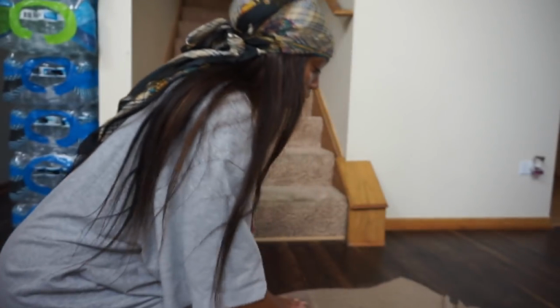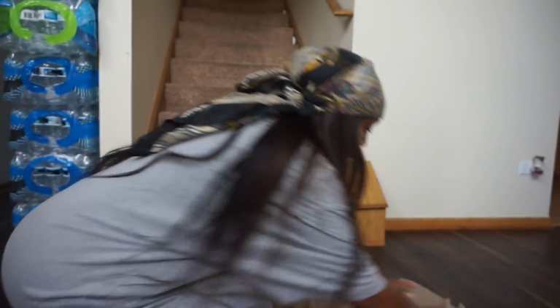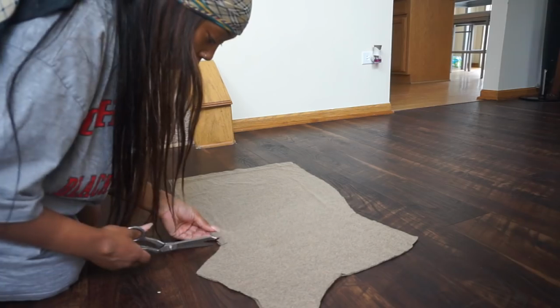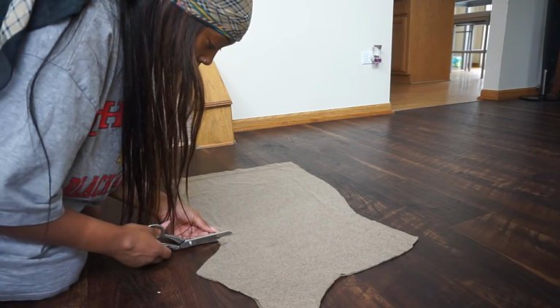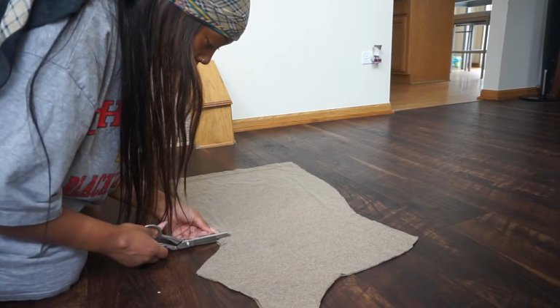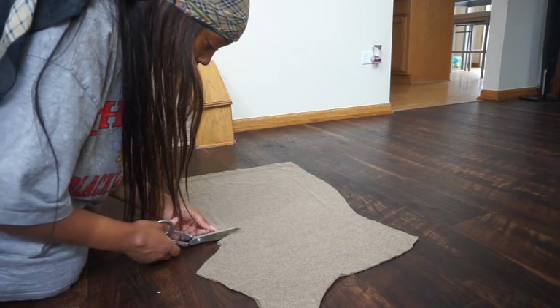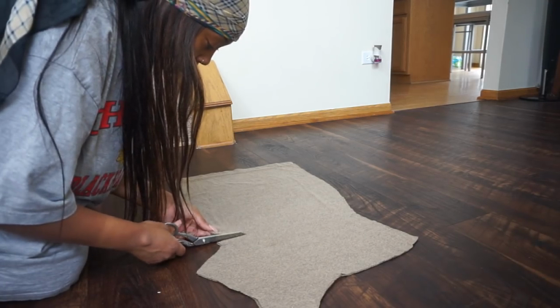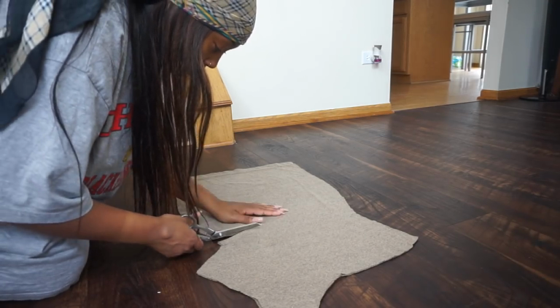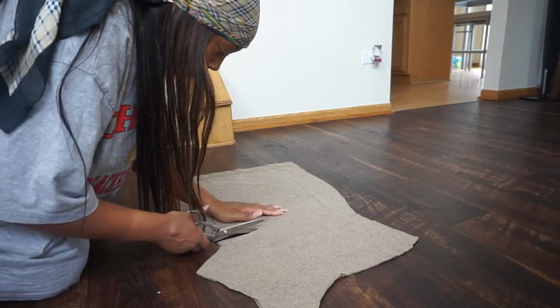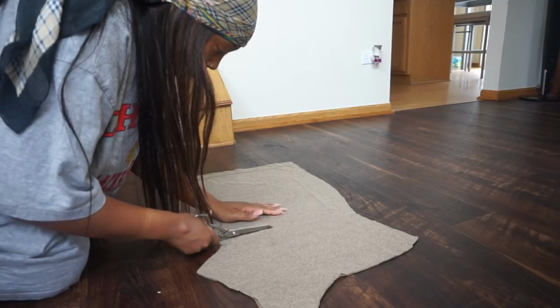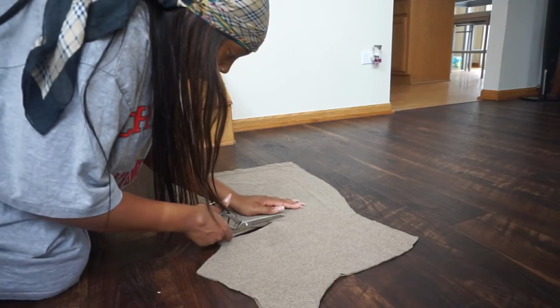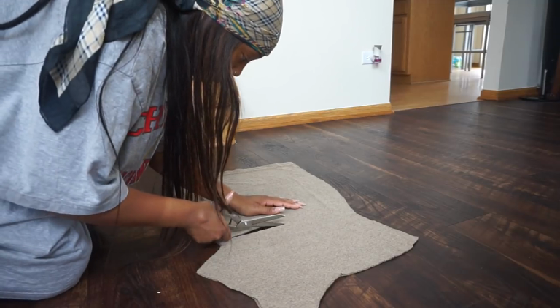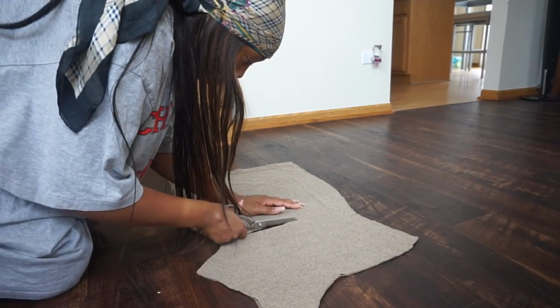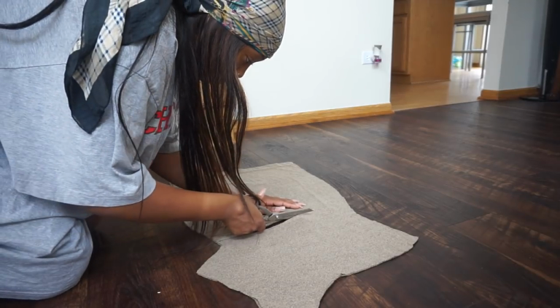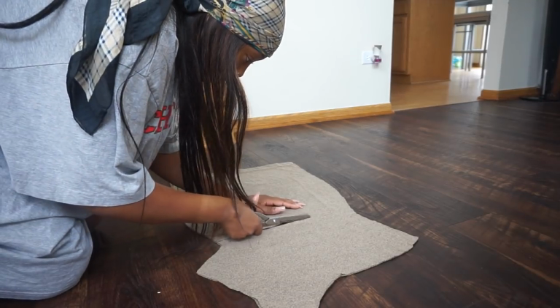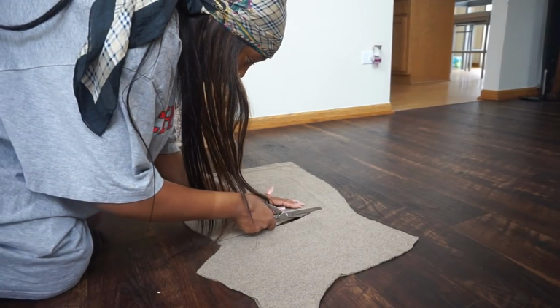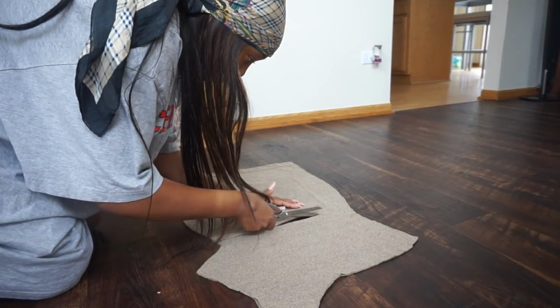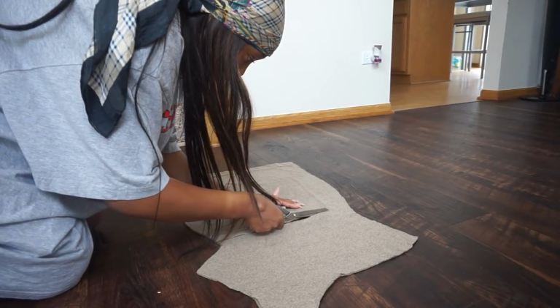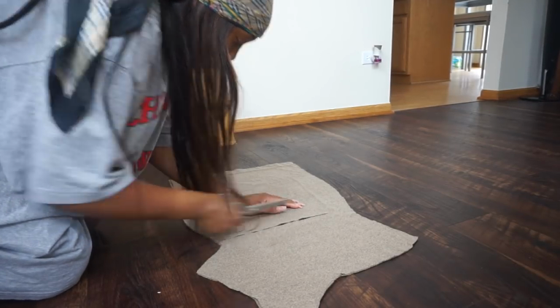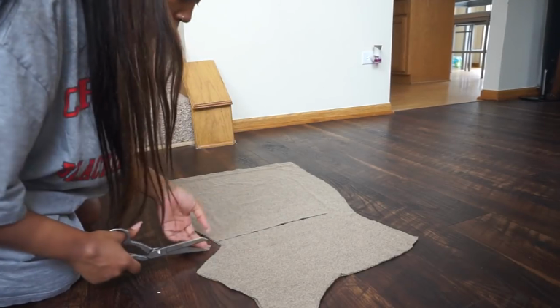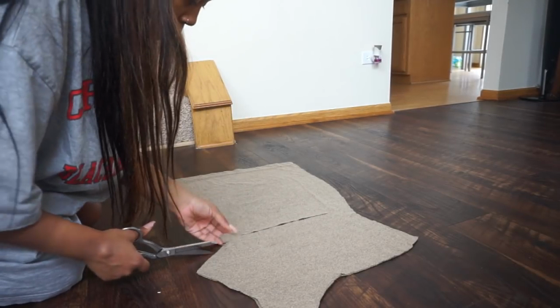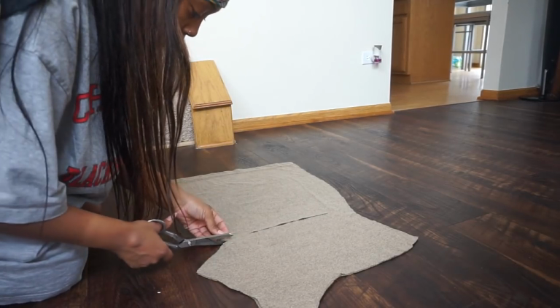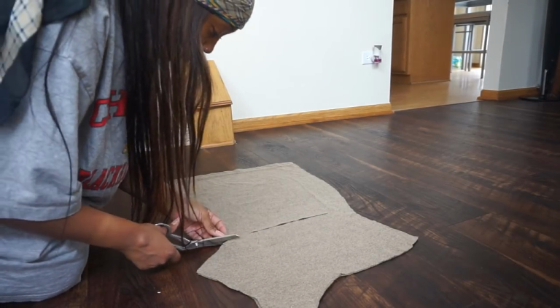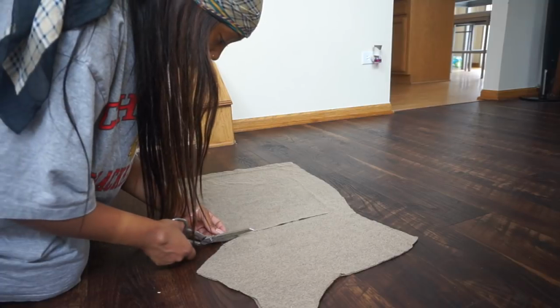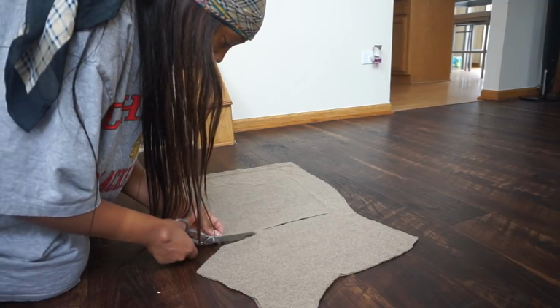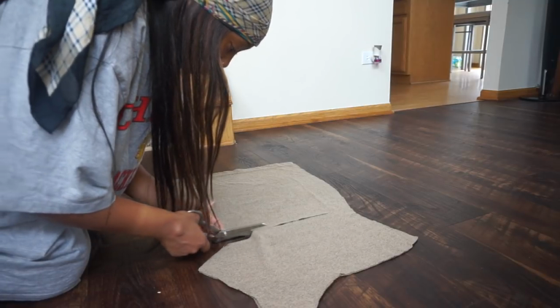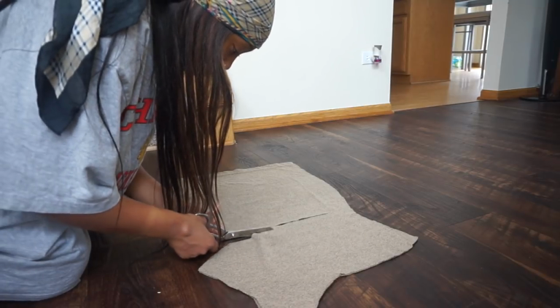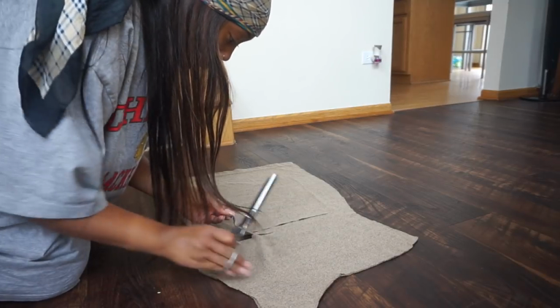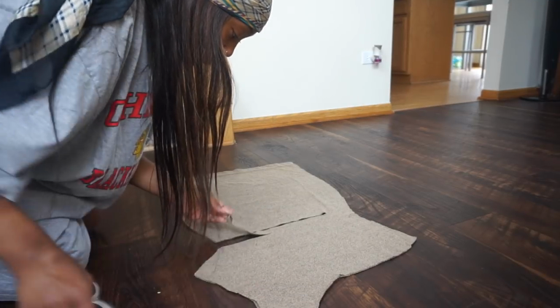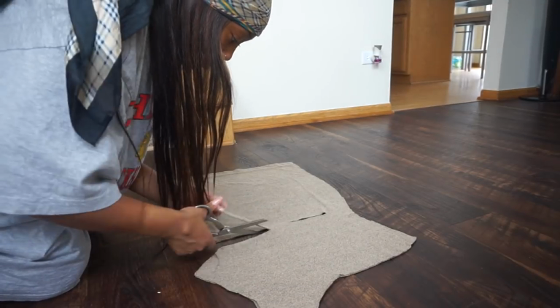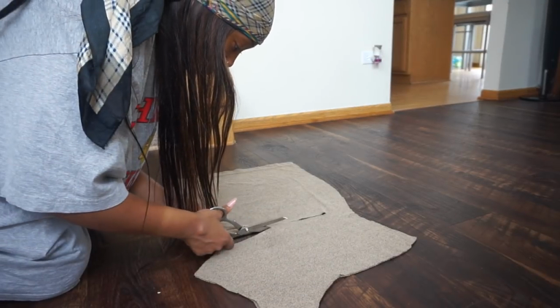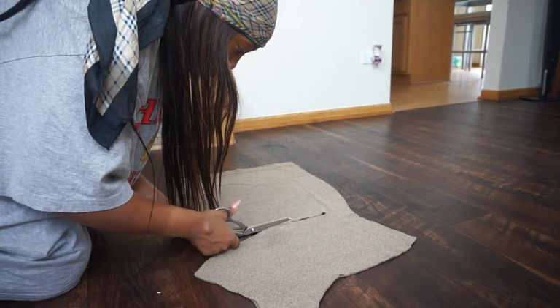After I mark that, I'm just going to cut those areas out of the dress so we have a little opening.